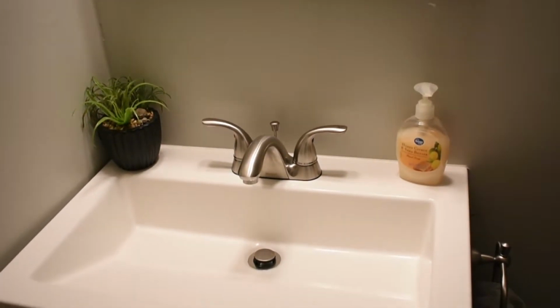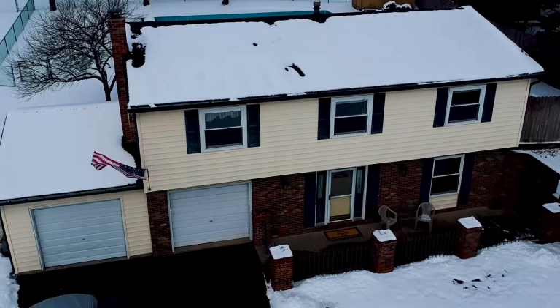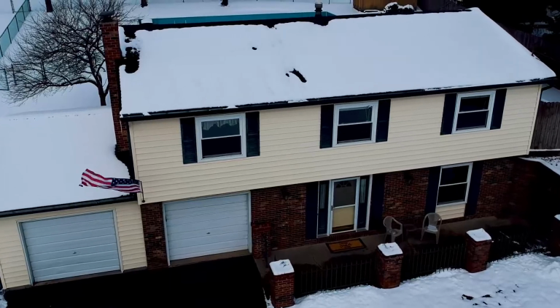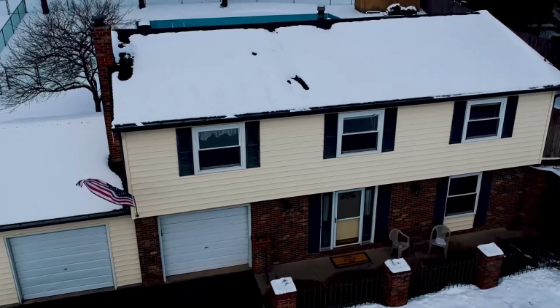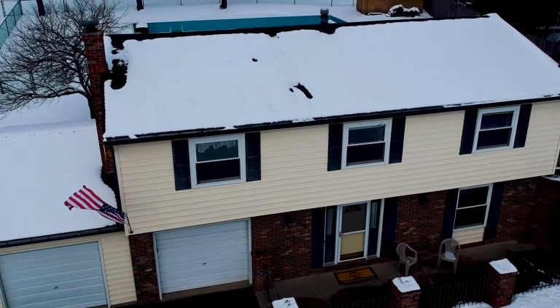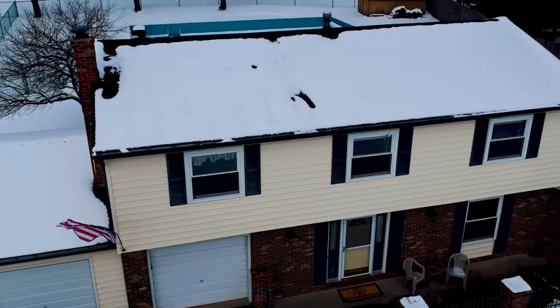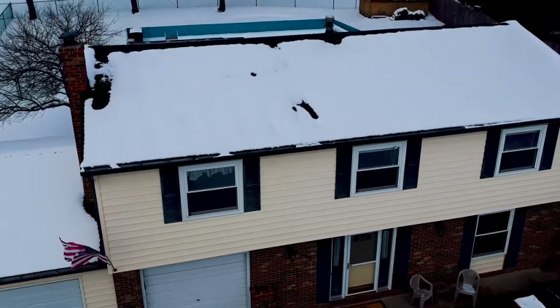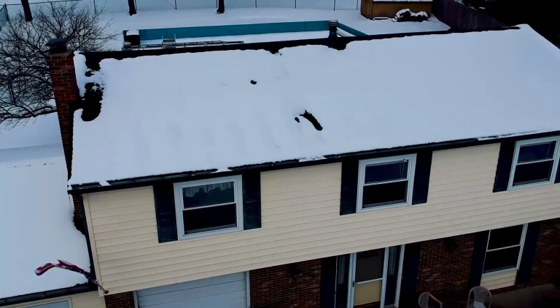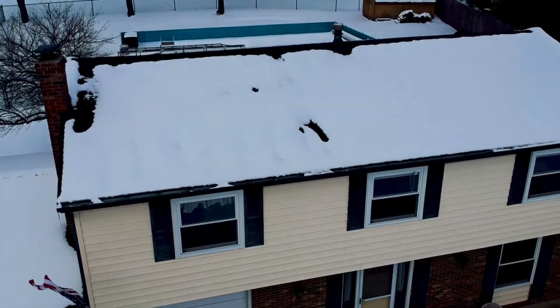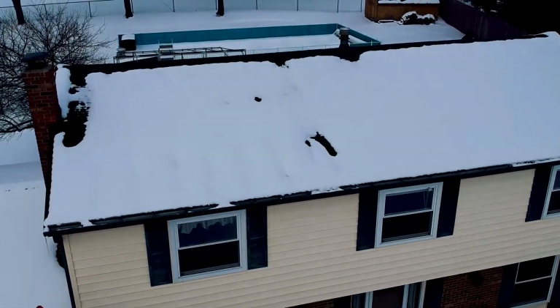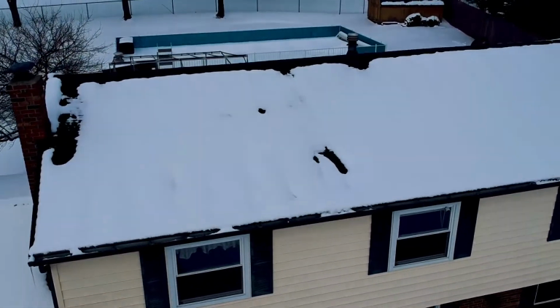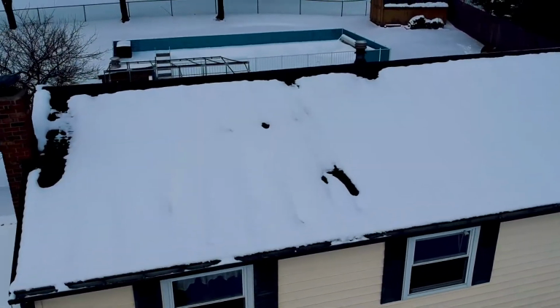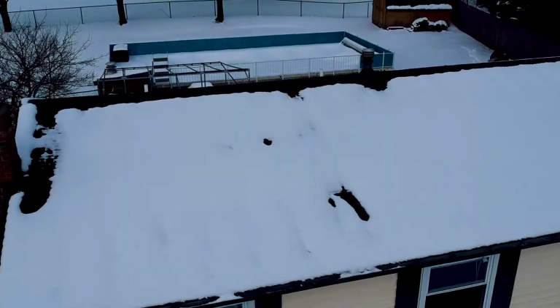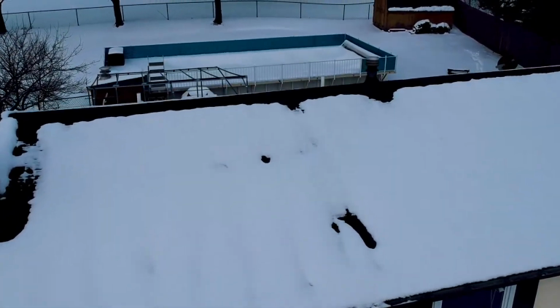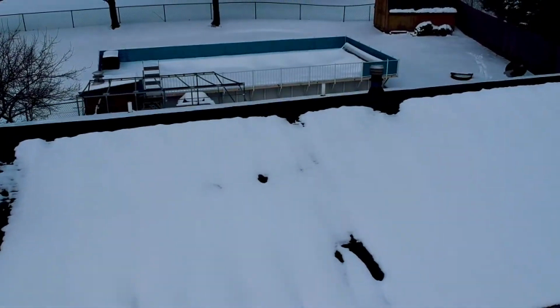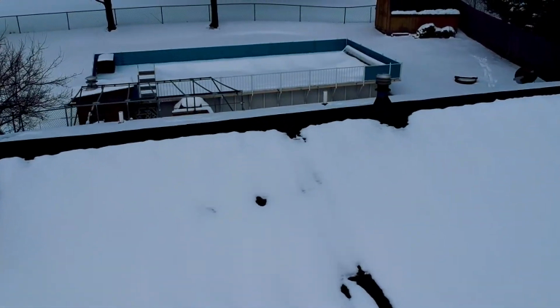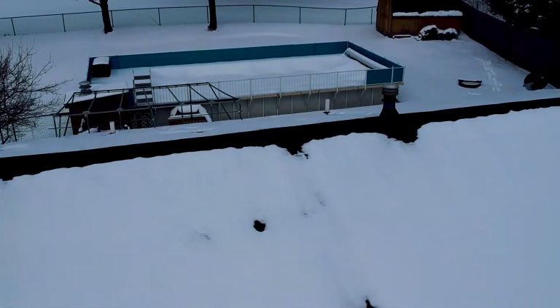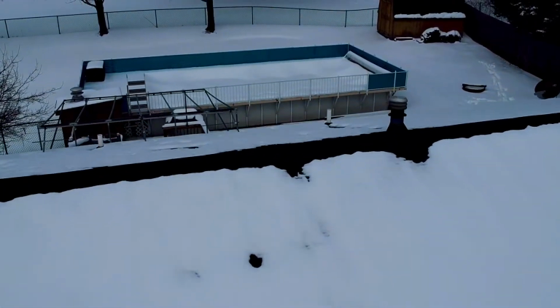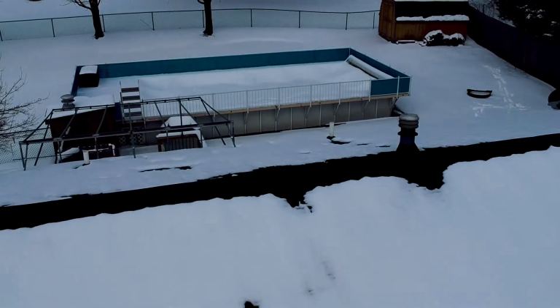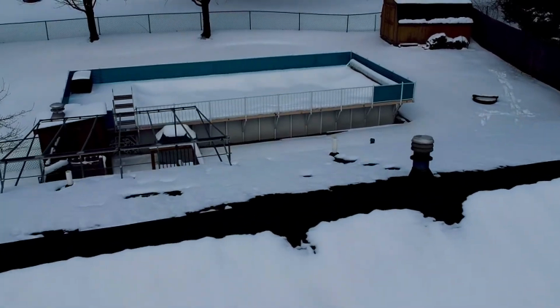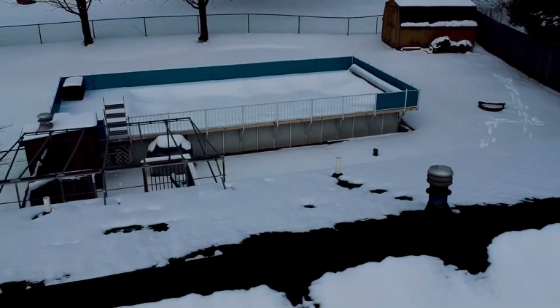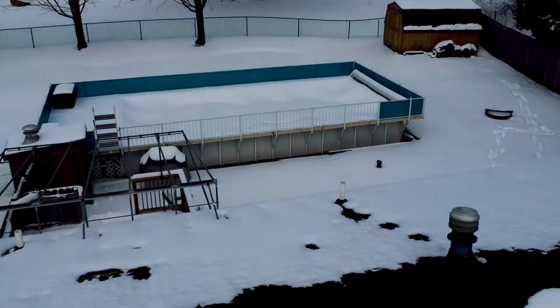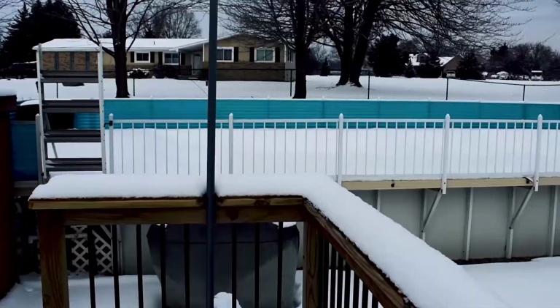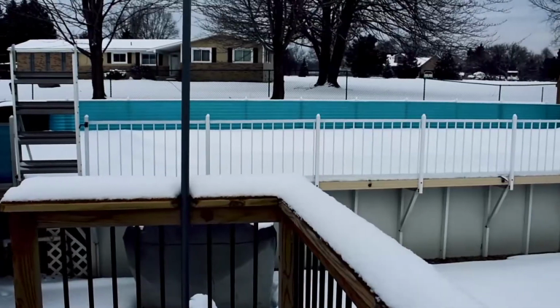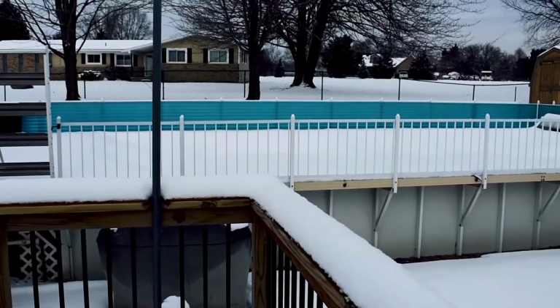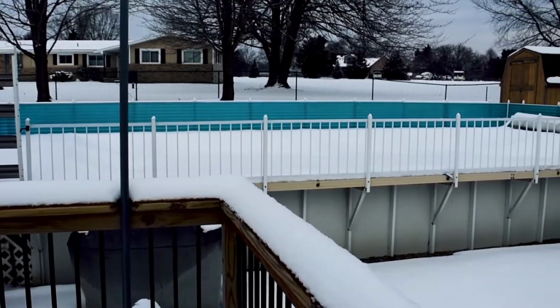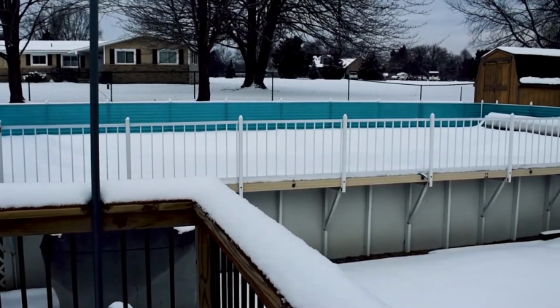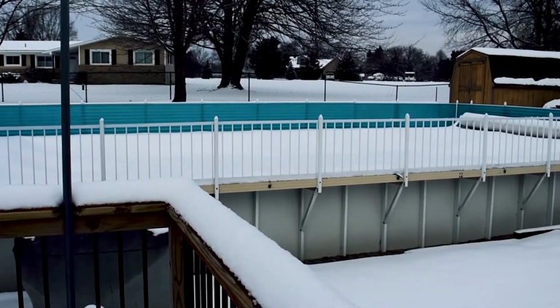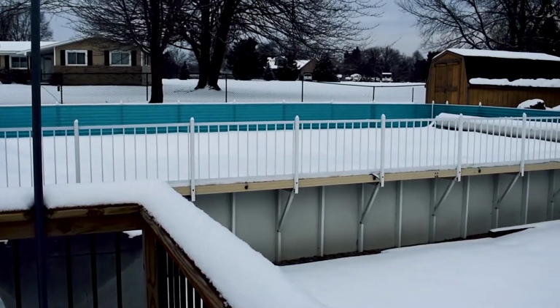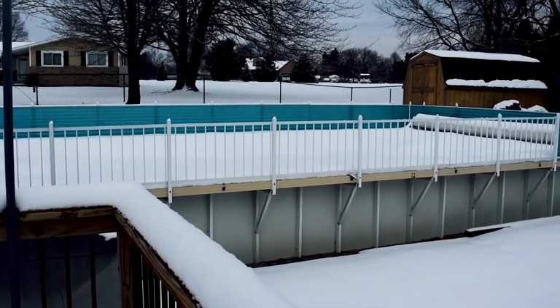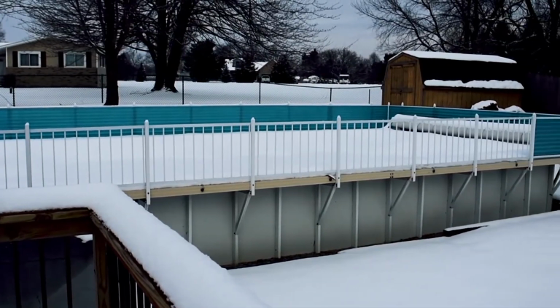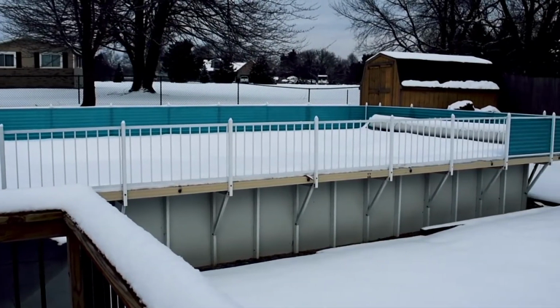While we're in the midst of winter right now, as soon as summer hits you will enjoy the refreshing cool splash of your own pool.